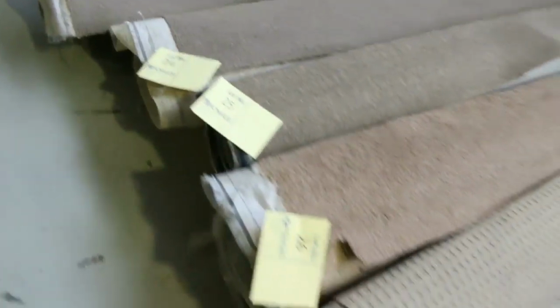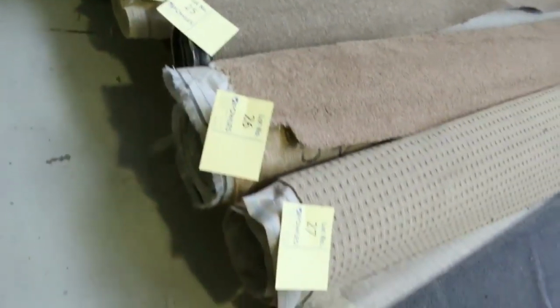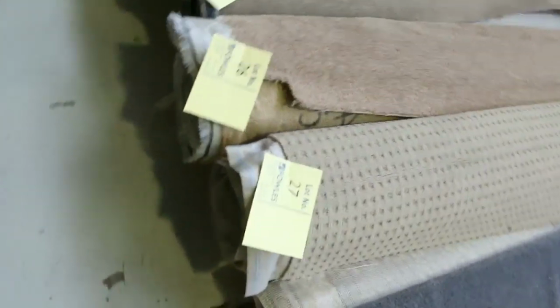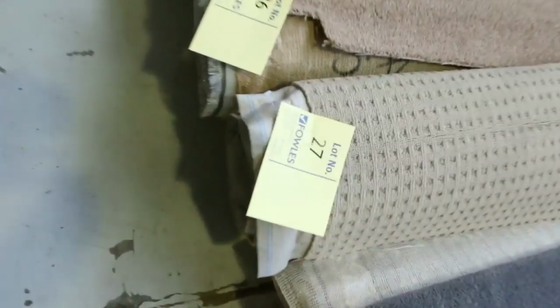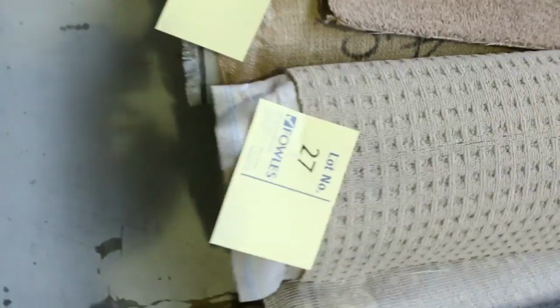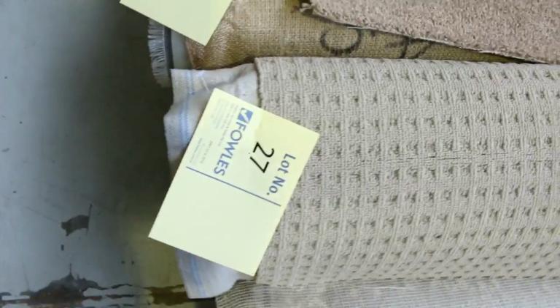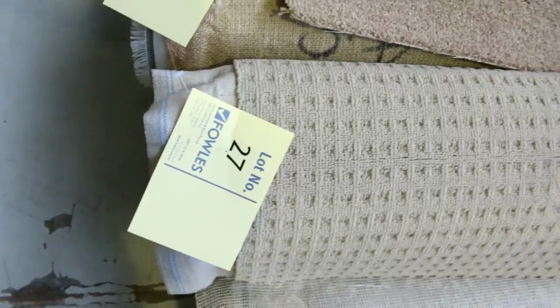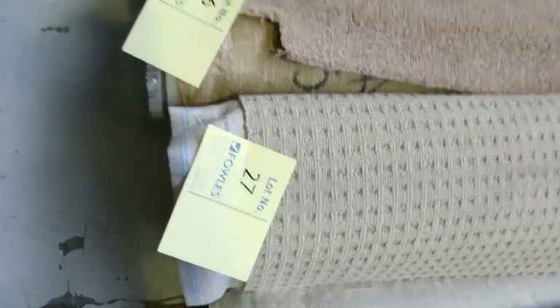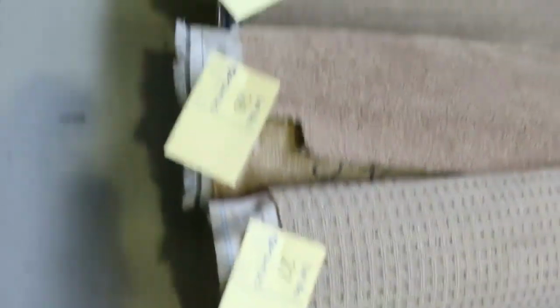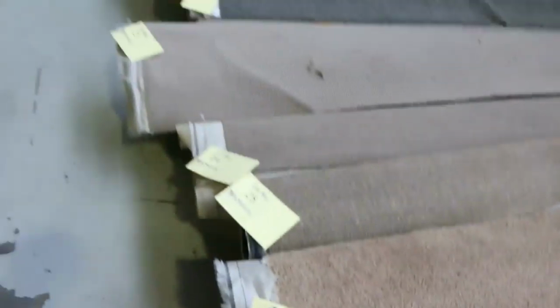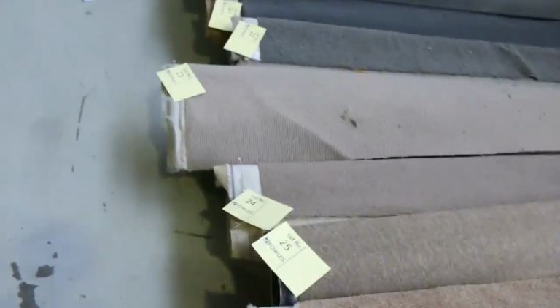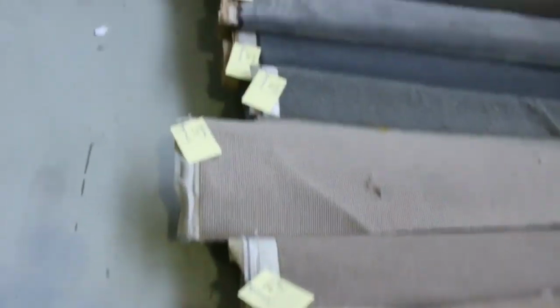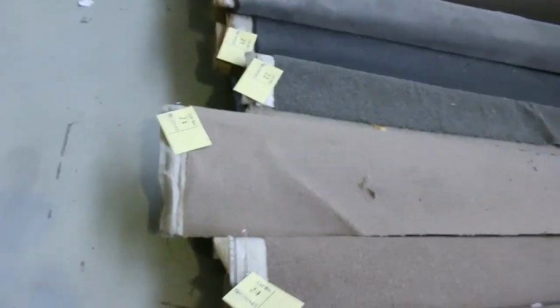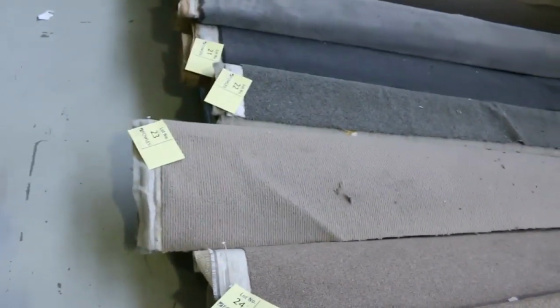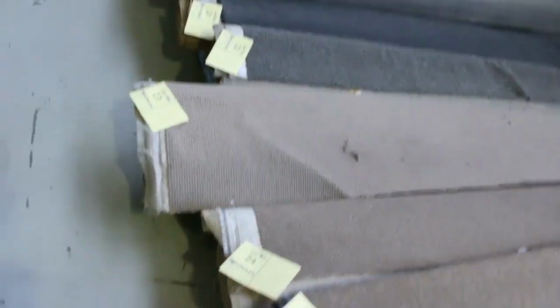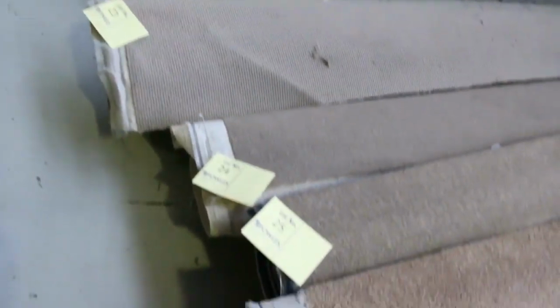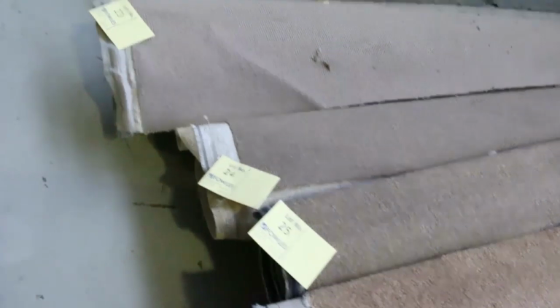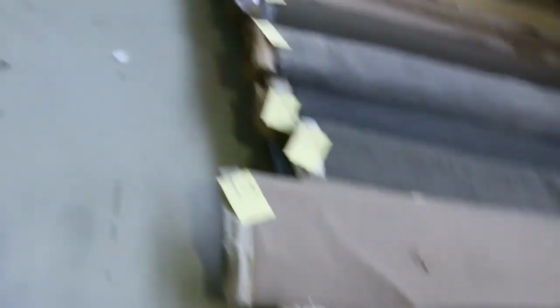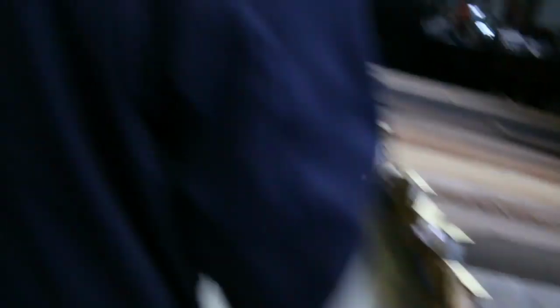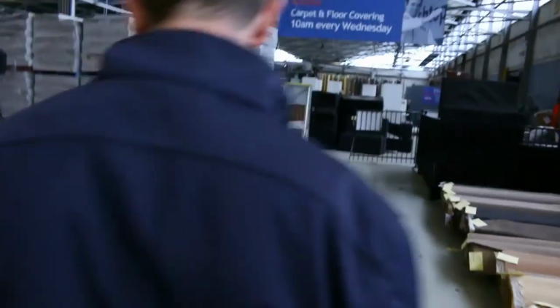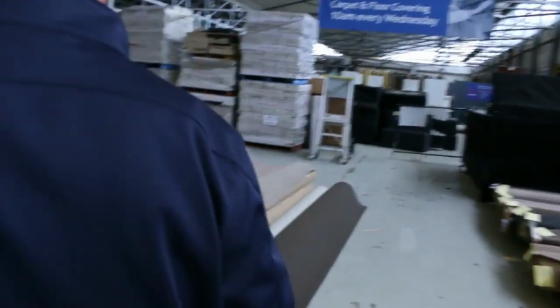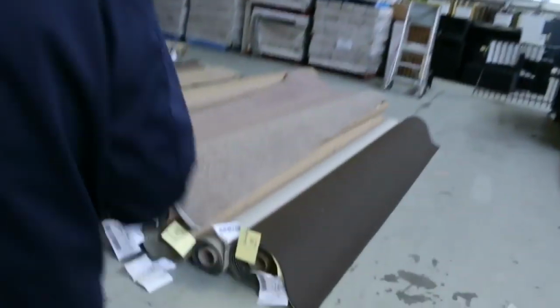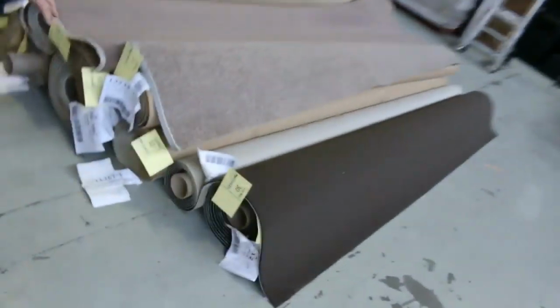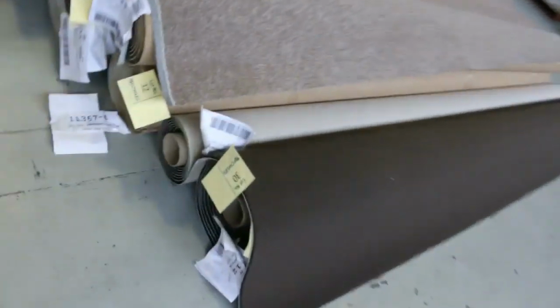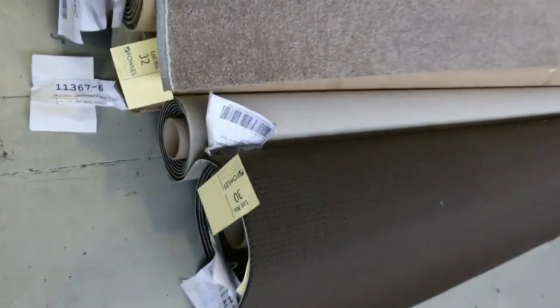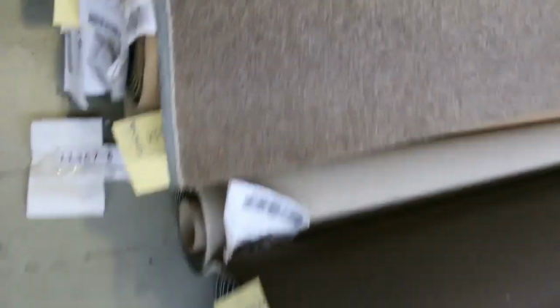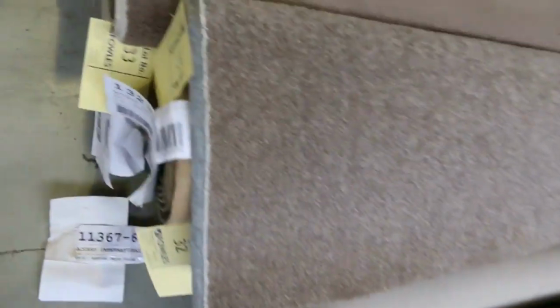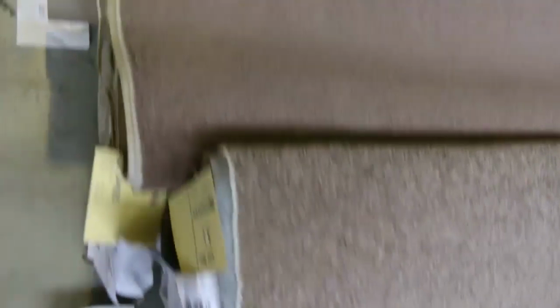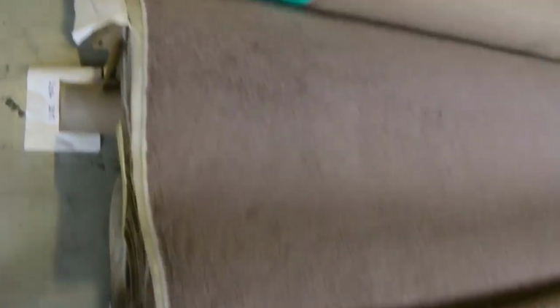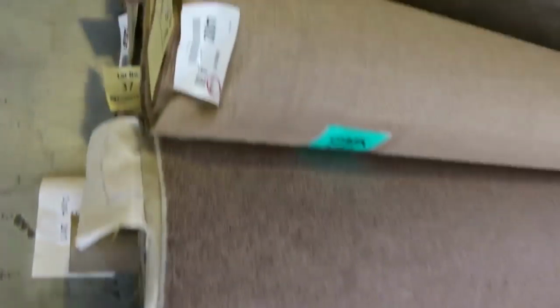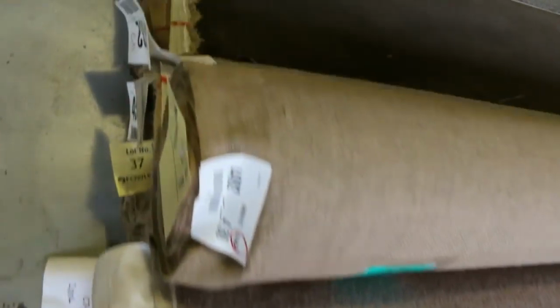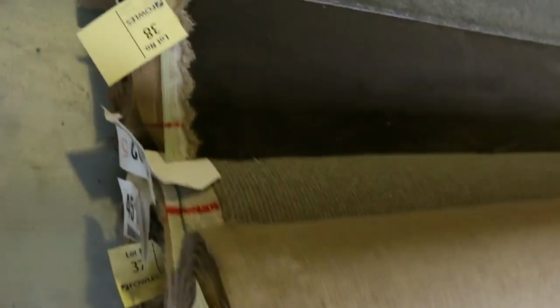We generally sell these for around $25 to $30 a broadloom metre — 3.66 metres wide. So some of them are going to be over $100 a metre off retail on those products. You'll see there's heaps to go through, really nice colours.